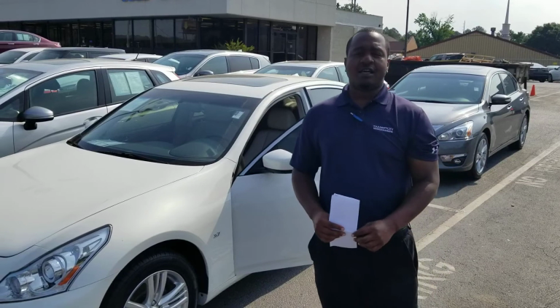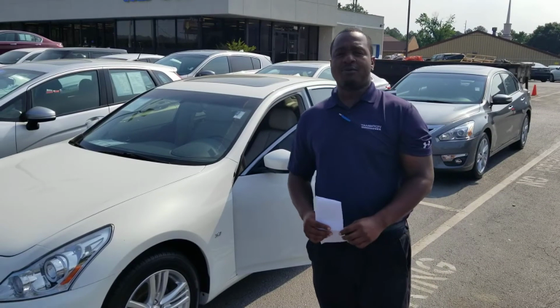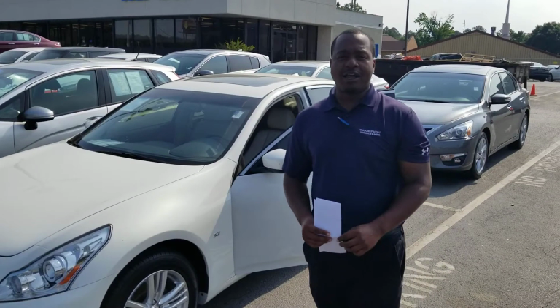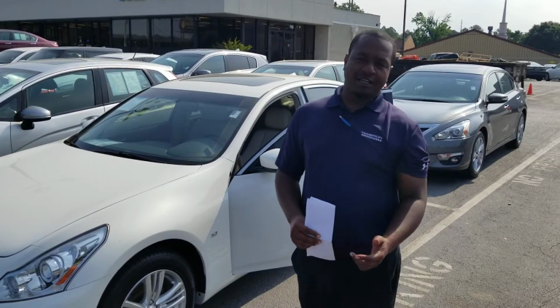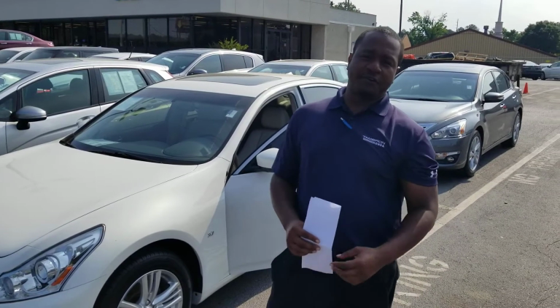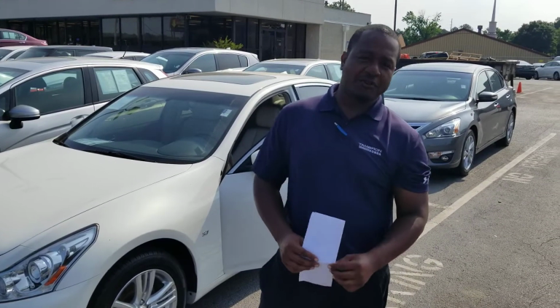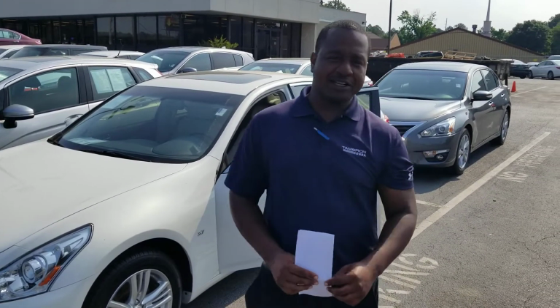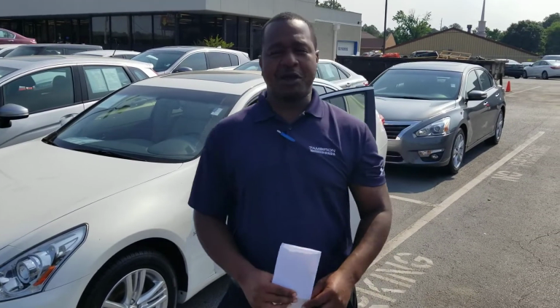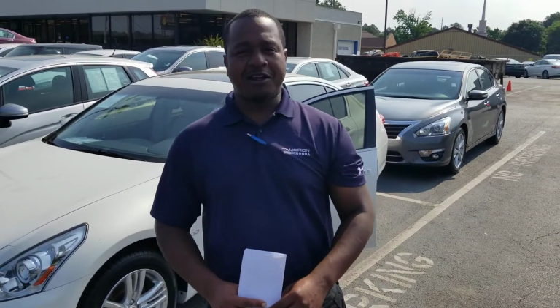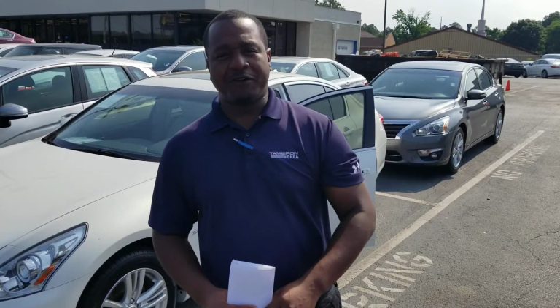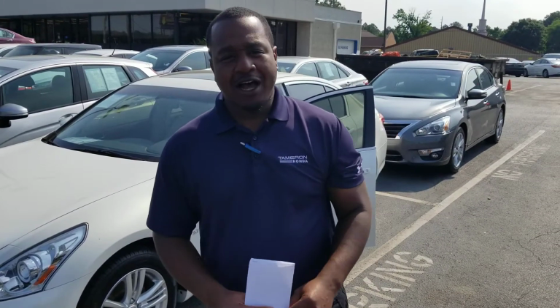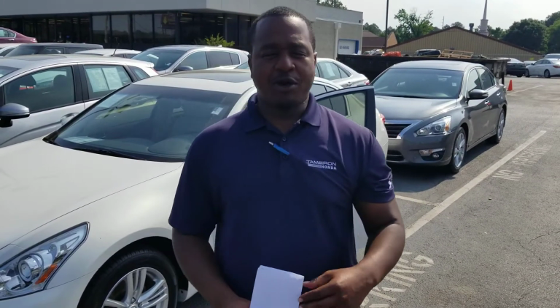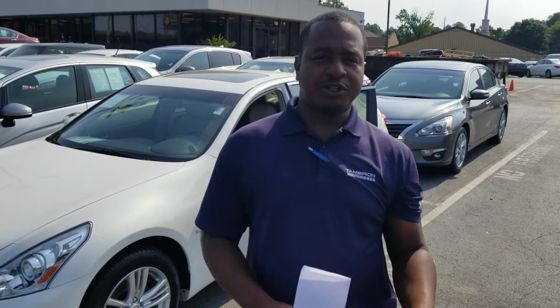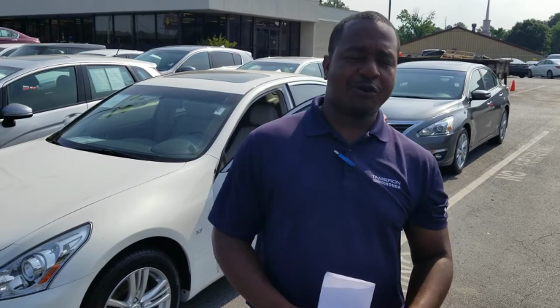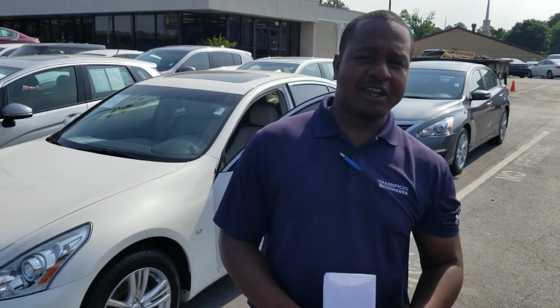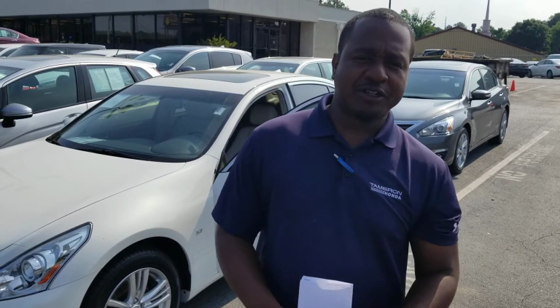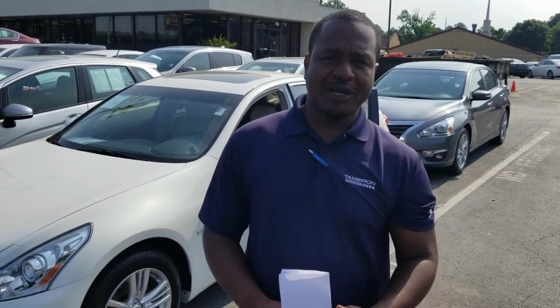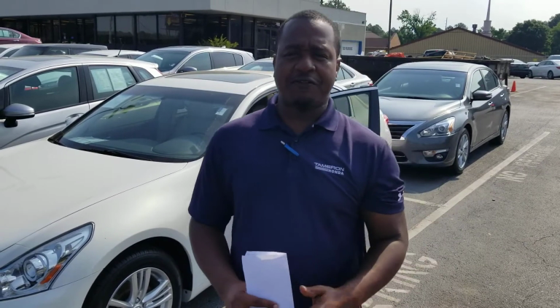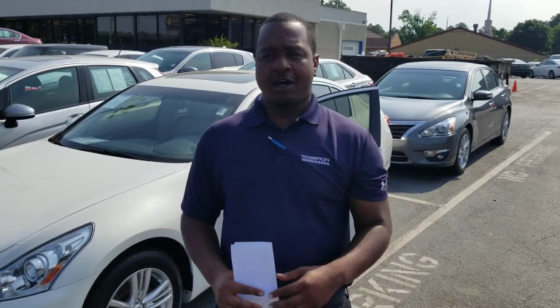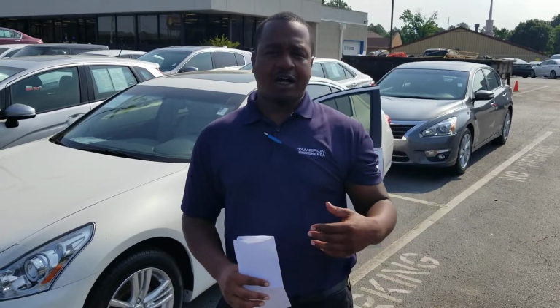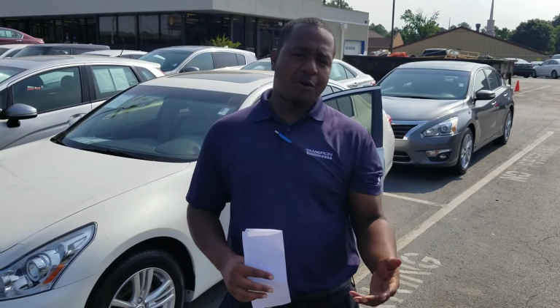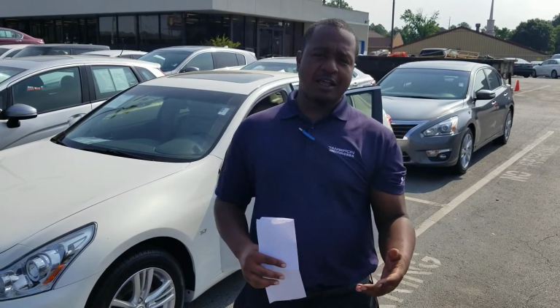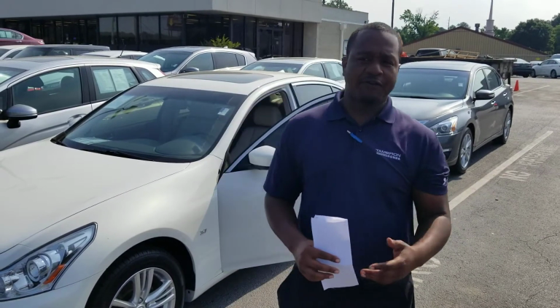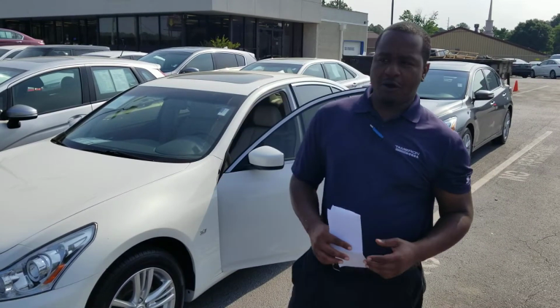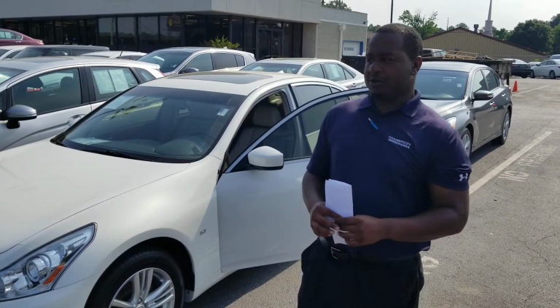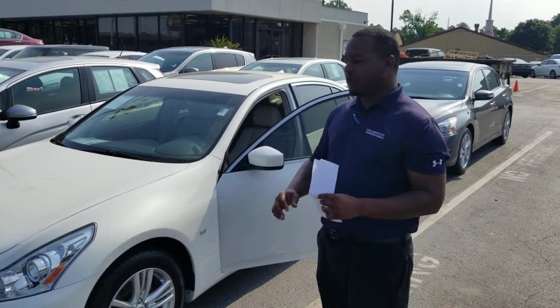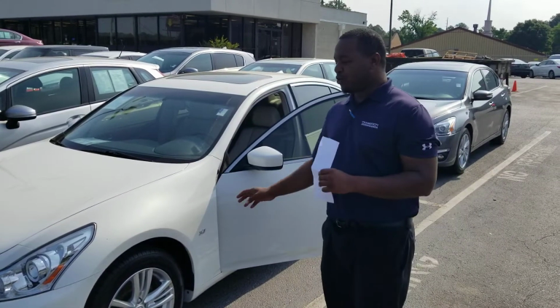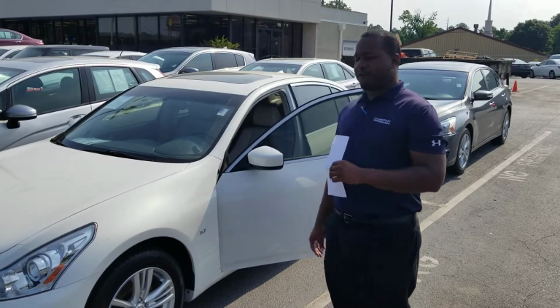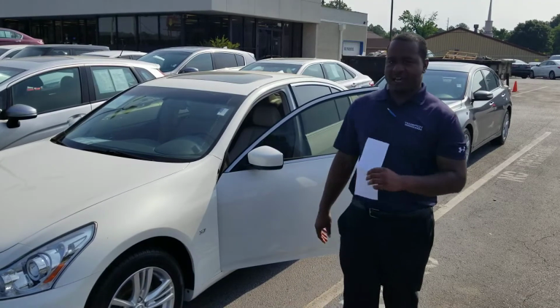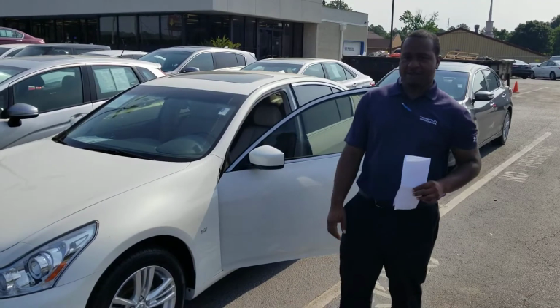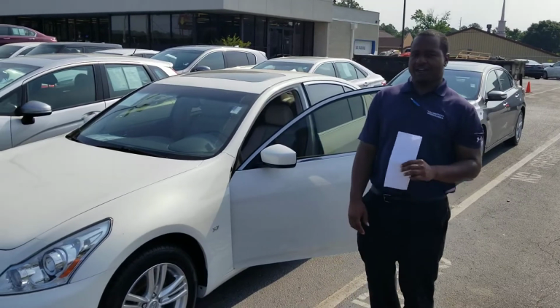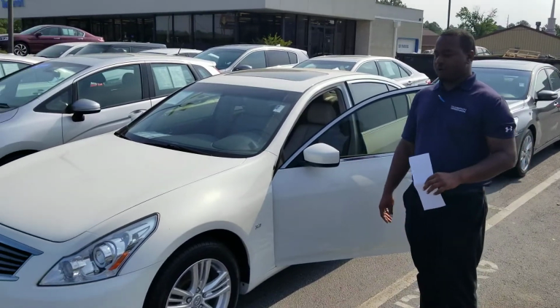Good morning, Ashley. This is Phil Nelson with Tameron Honda in Hoover. I just wanted to shoot you a quick video to introduce myself. I also wanted to thank you for inquiring on this beautiful 2015 Infiniti Q40.